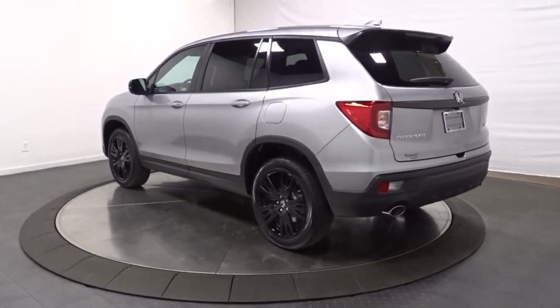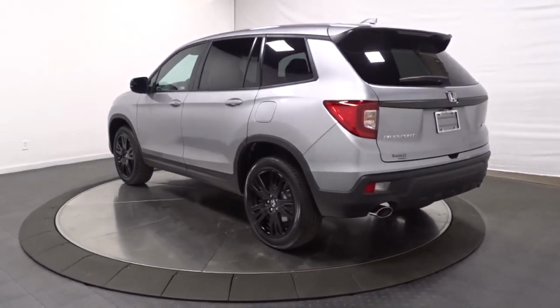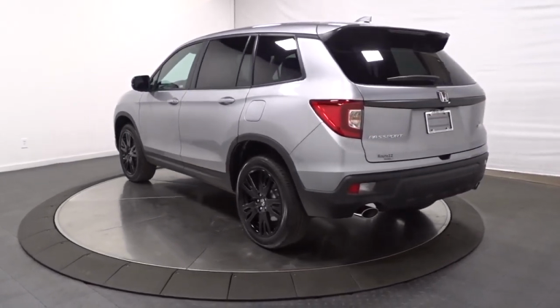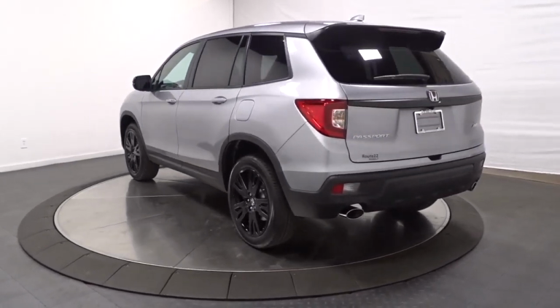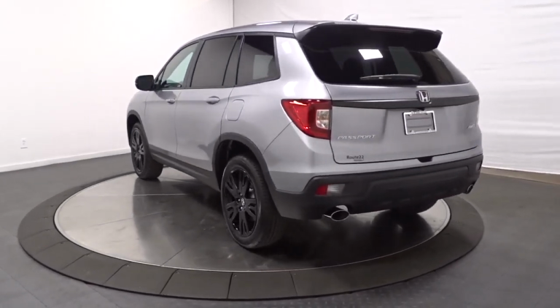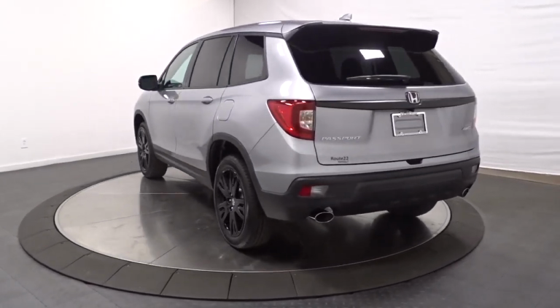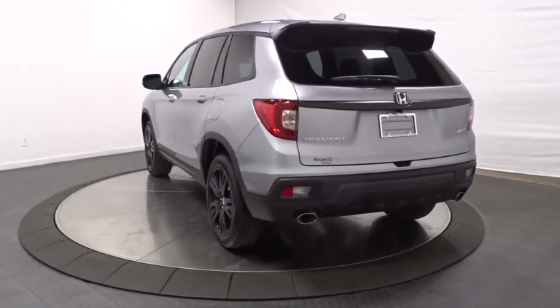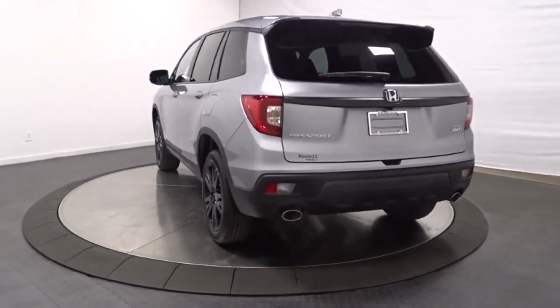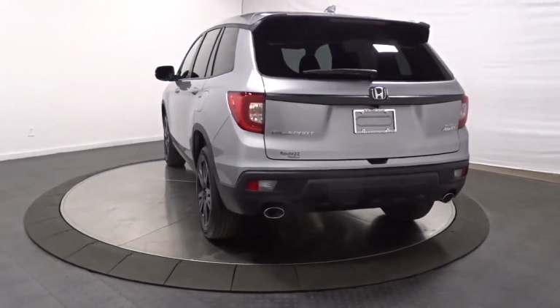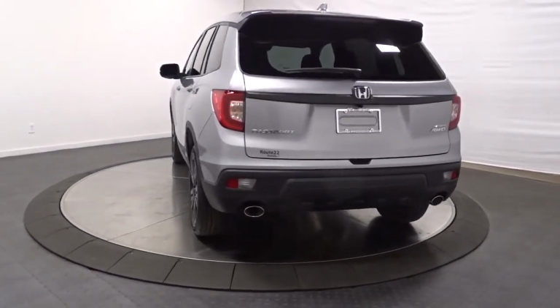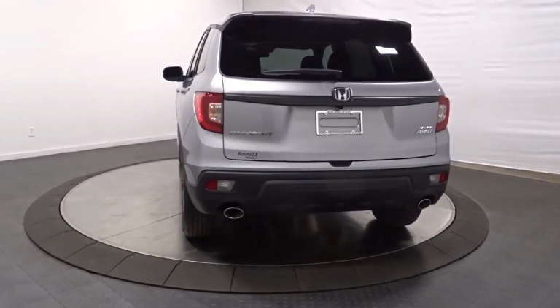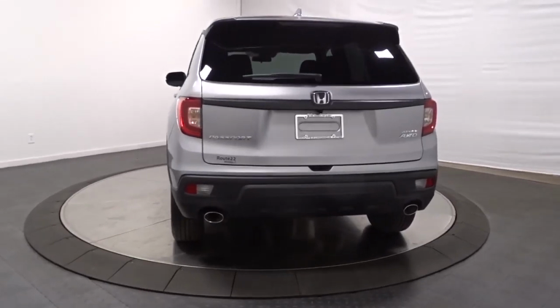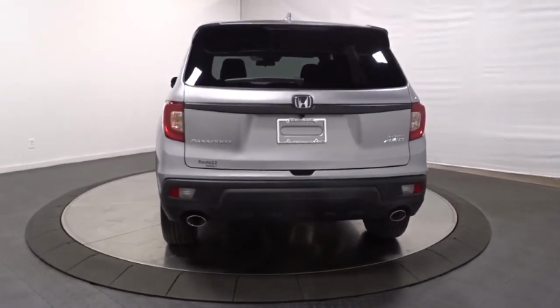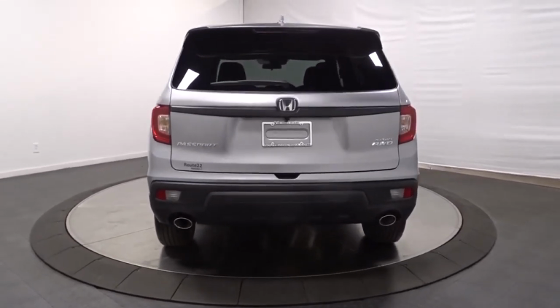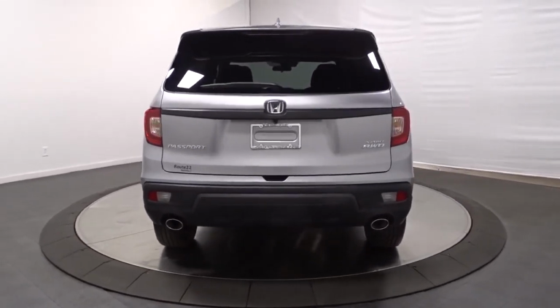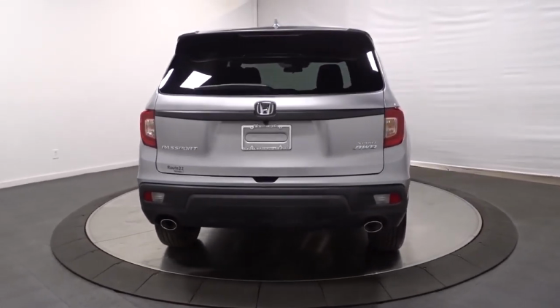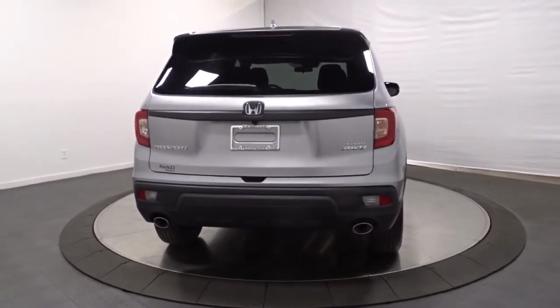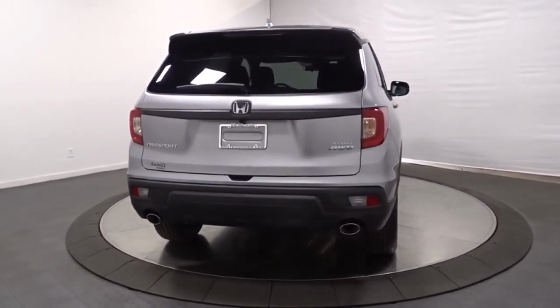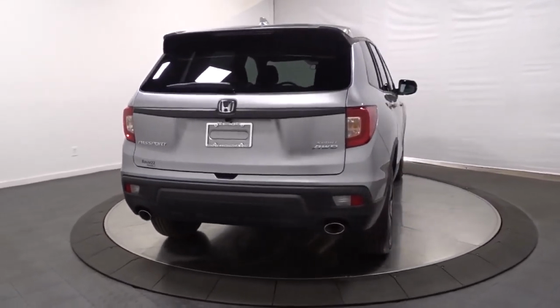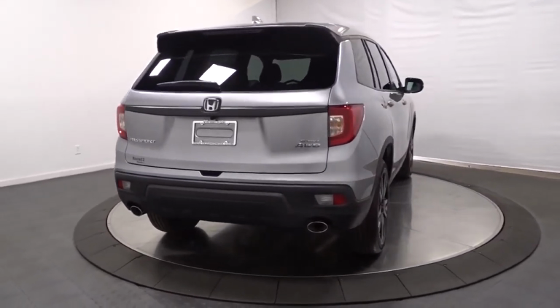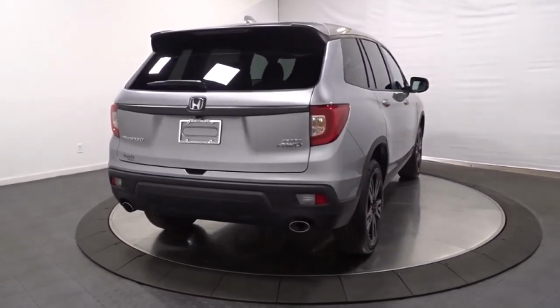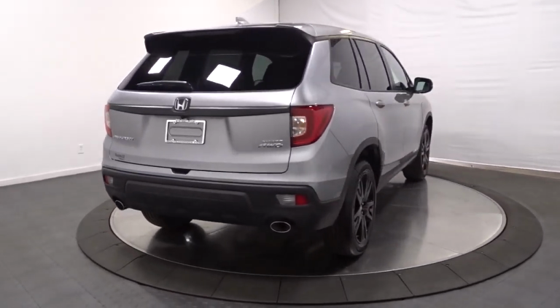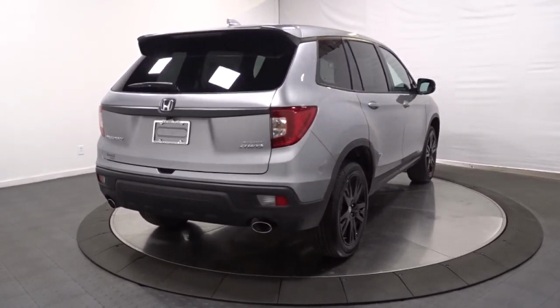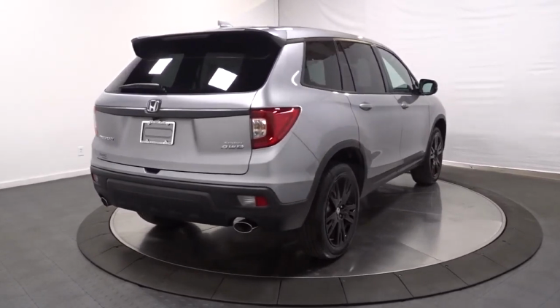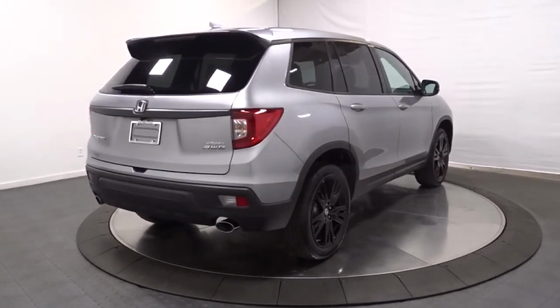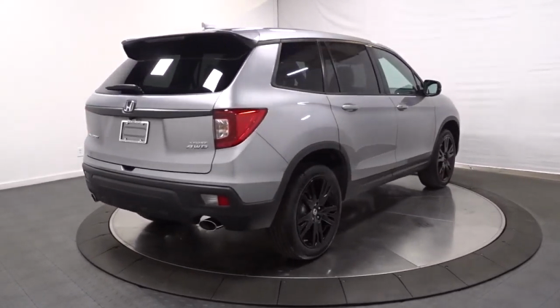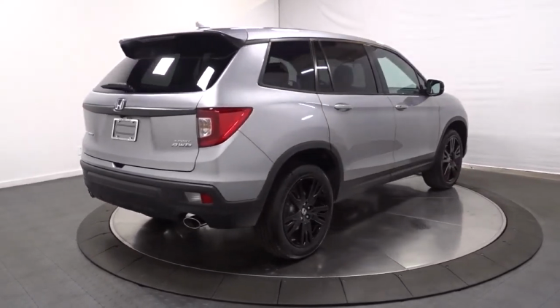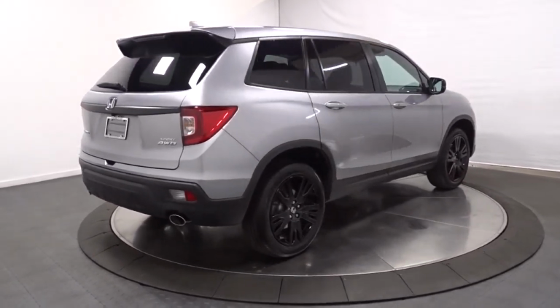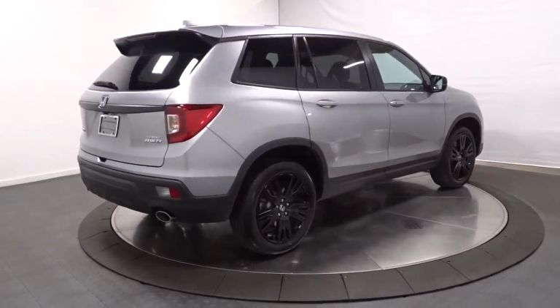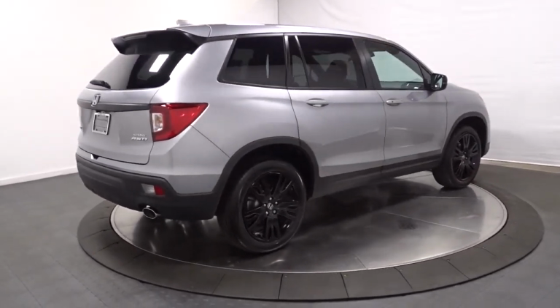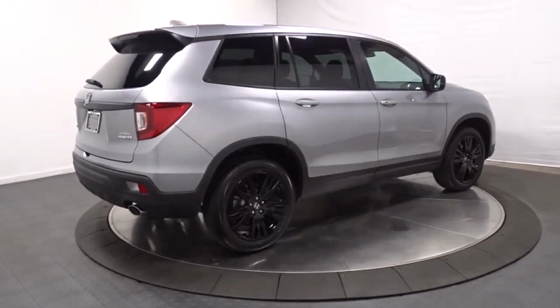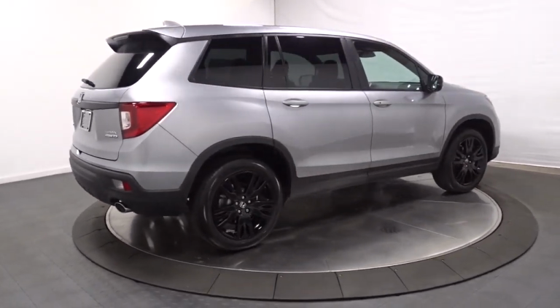Smart tech, towing ability, and optional all-wheel drive — this innovative vehicle has your back. Feel confident and comfortable on every excursion in the clever and versatile Passport. We can put you in the driver's seat today.